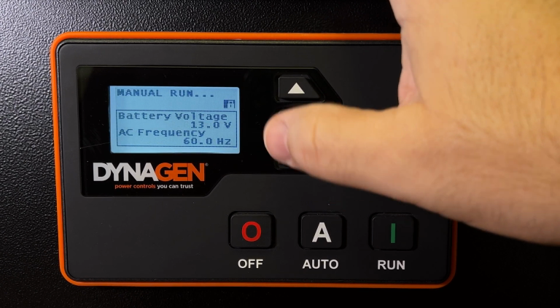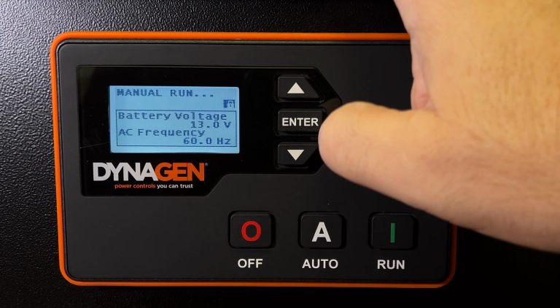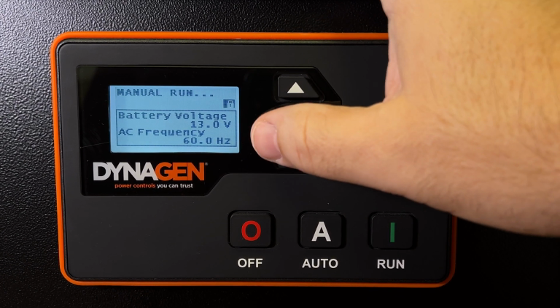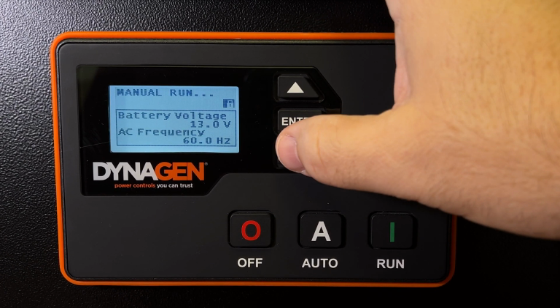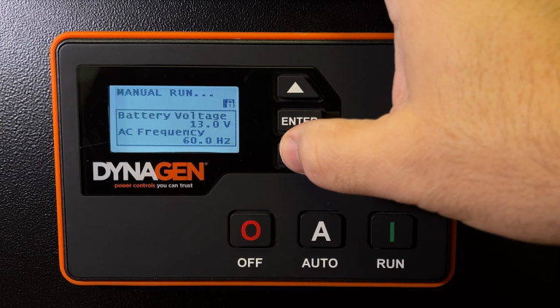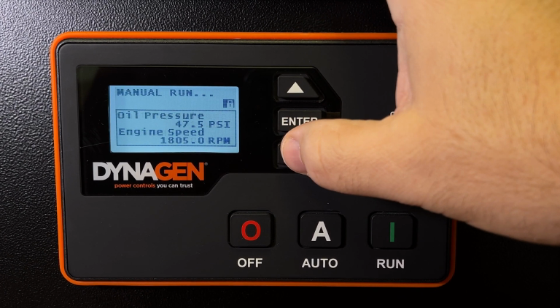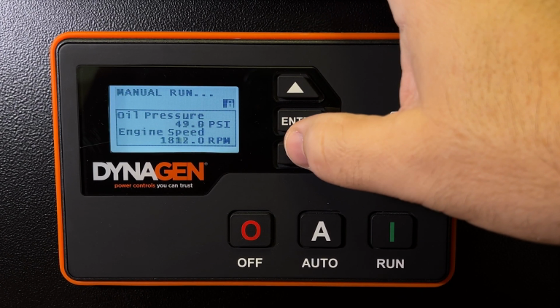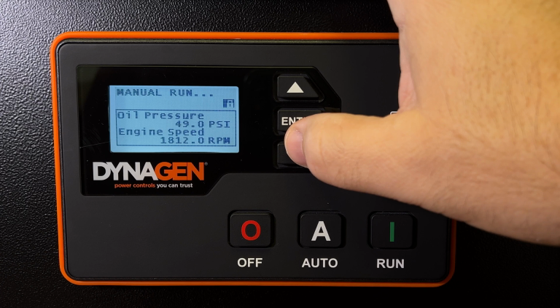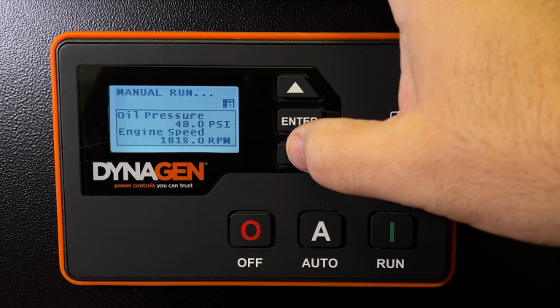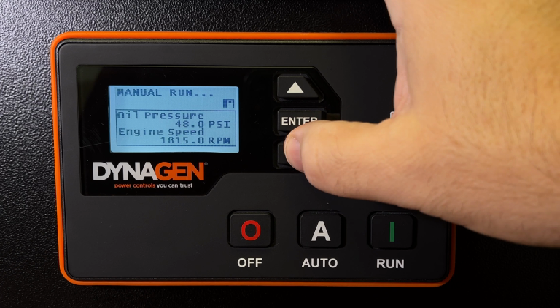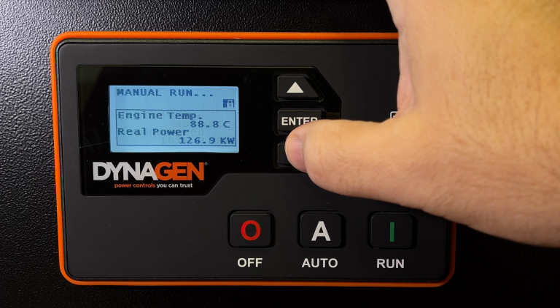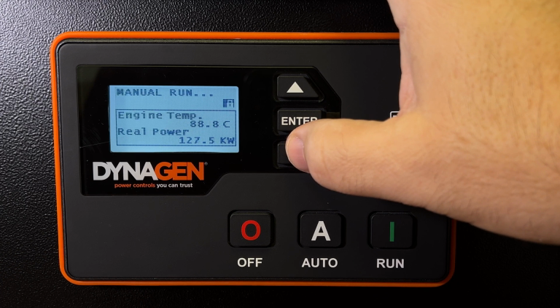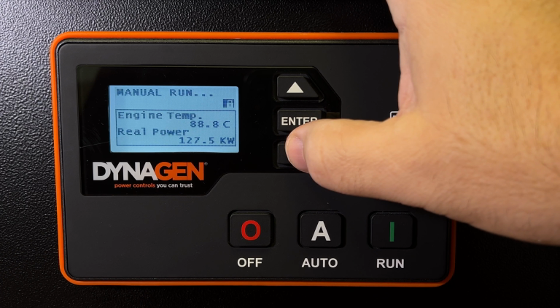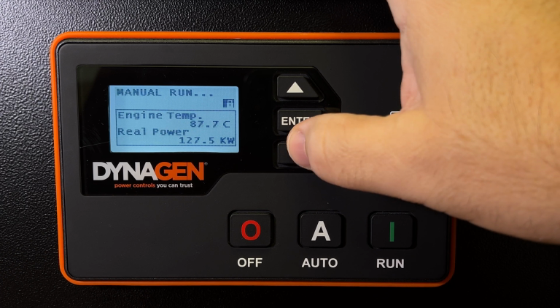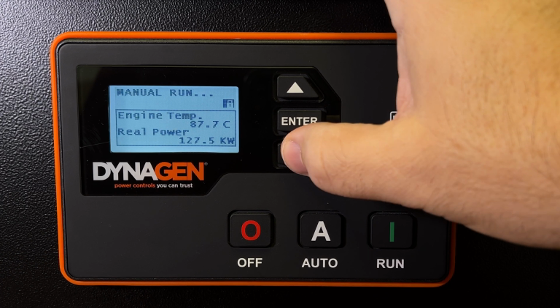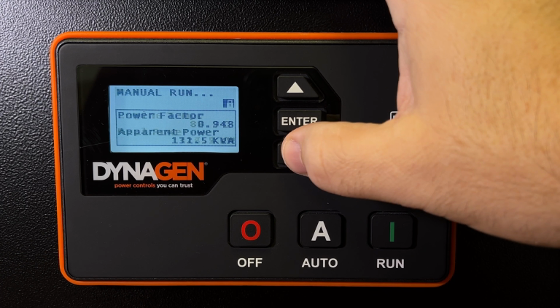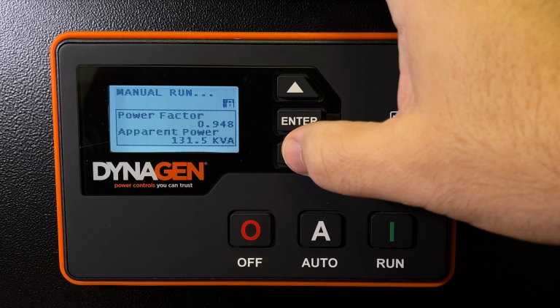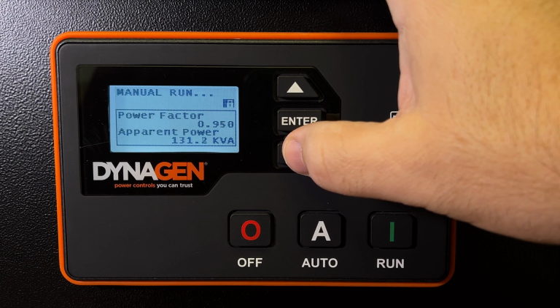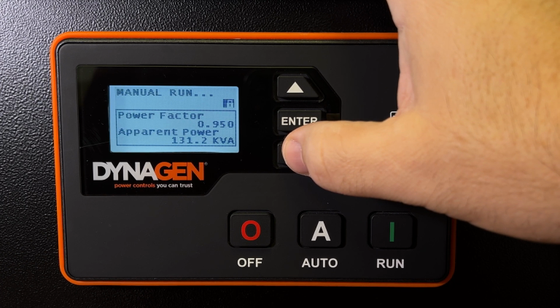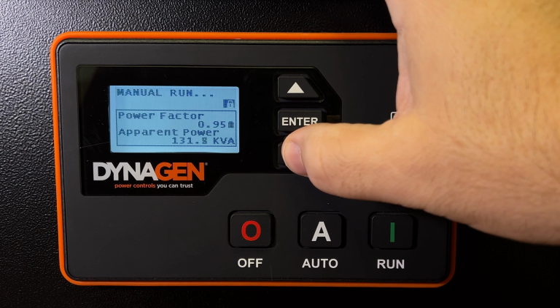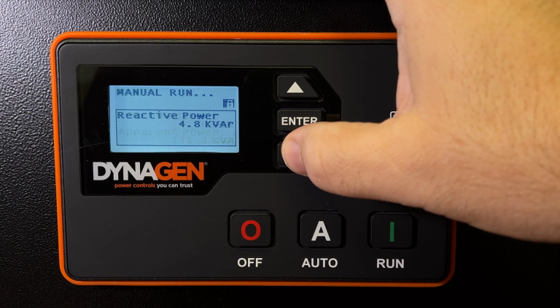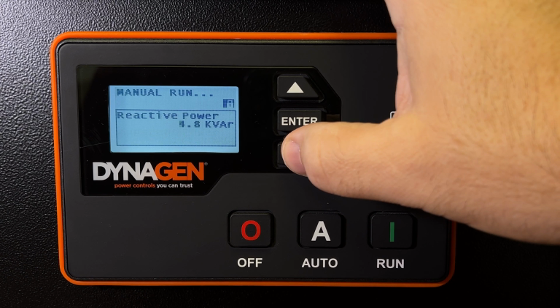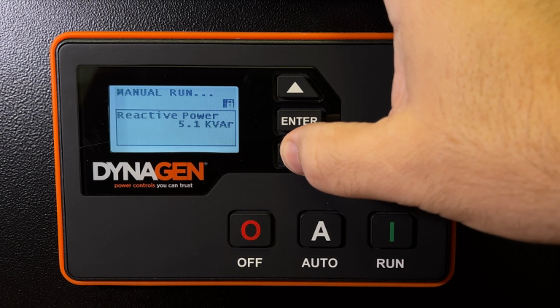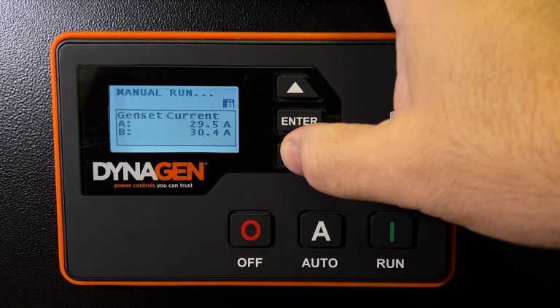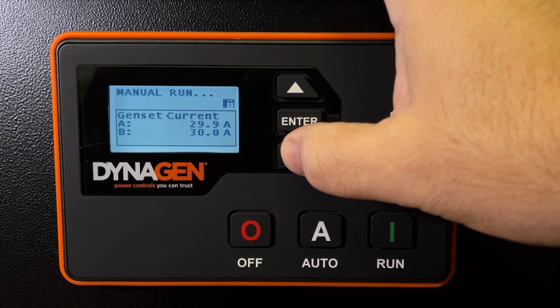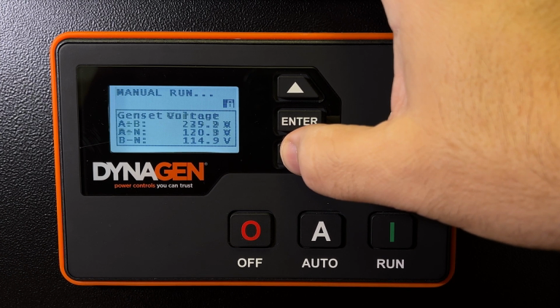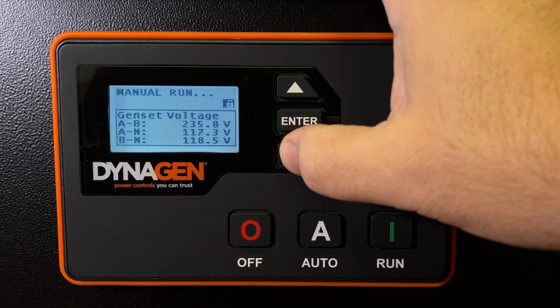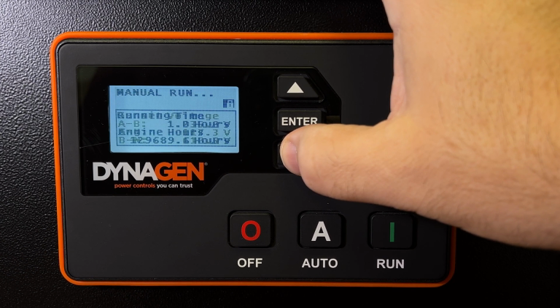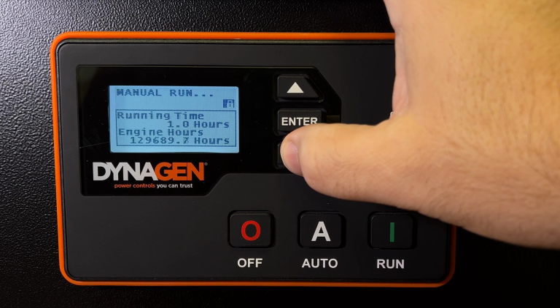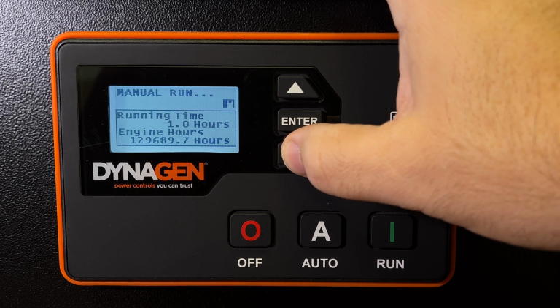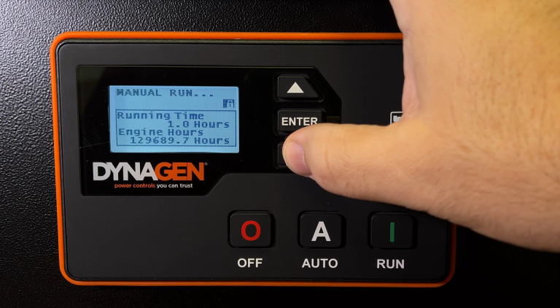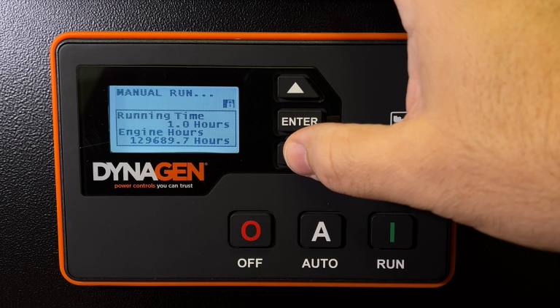You can also see battery voltage, AC frequency, oil pressure, engine speed, rail power, engine temperature, power factor, and apparent power. You may not be too interested in all this, but the information is there if you need it.